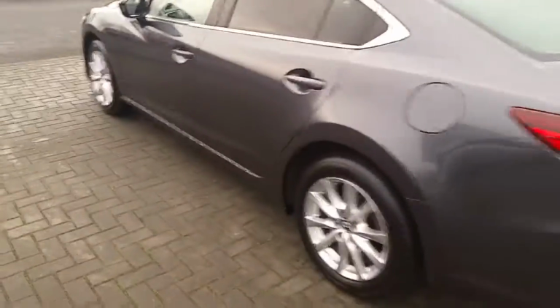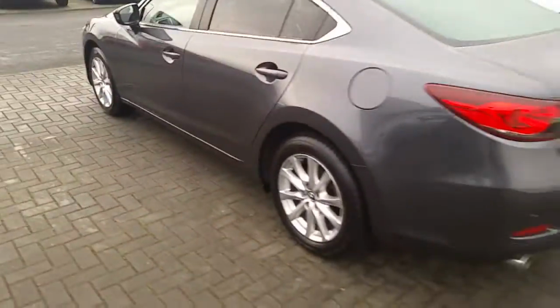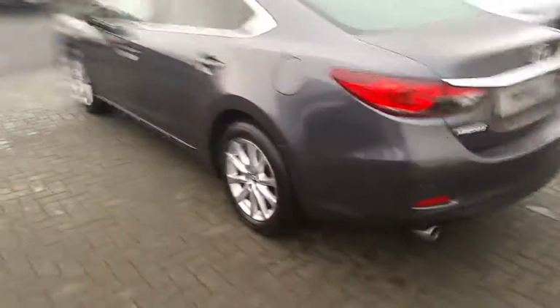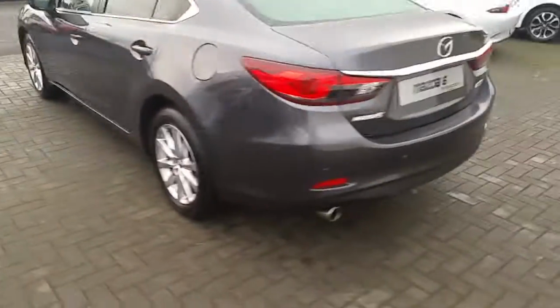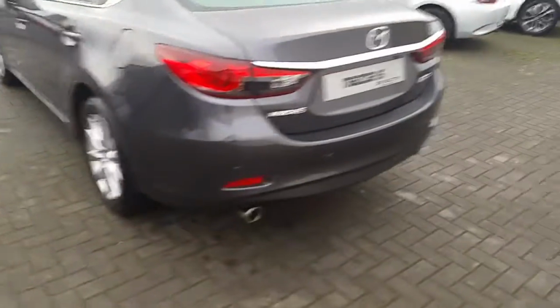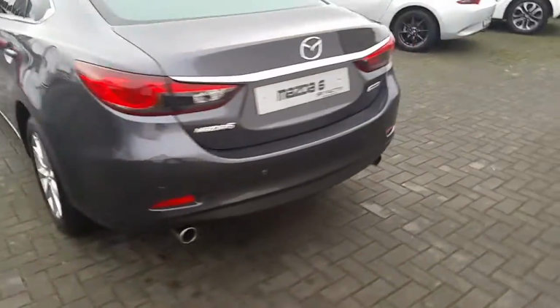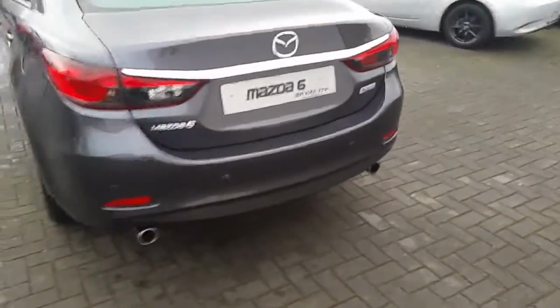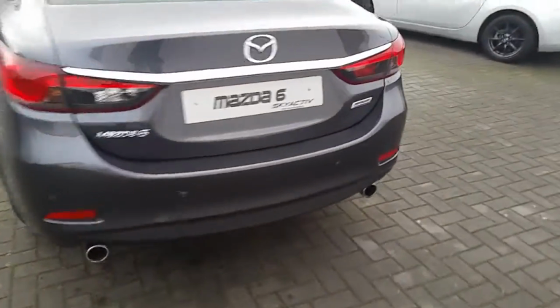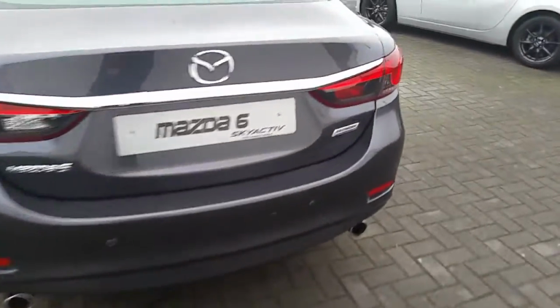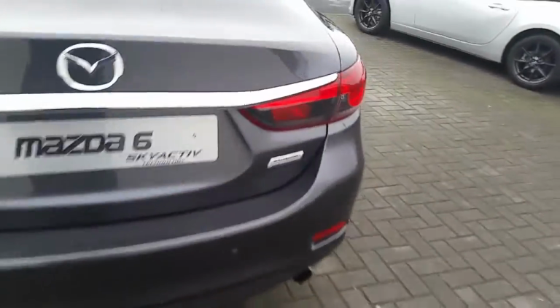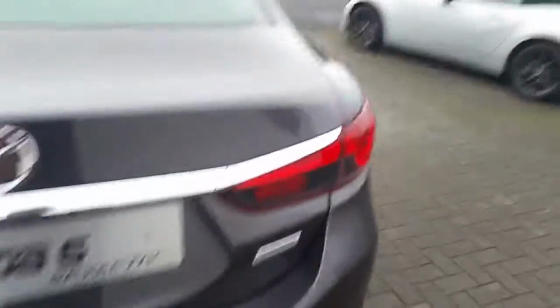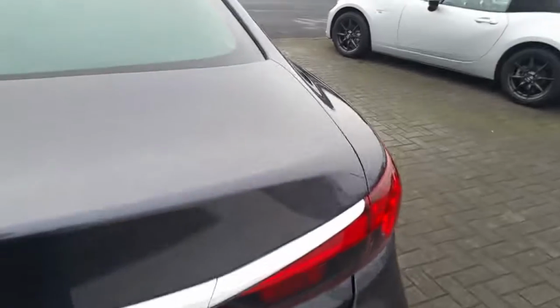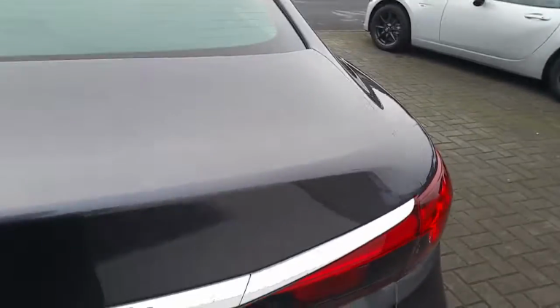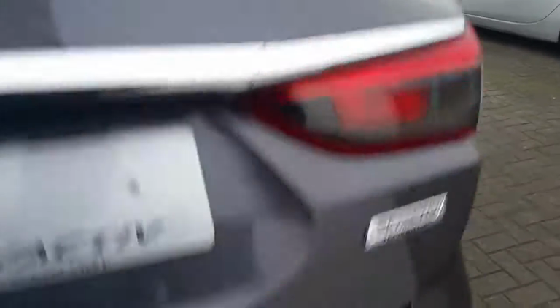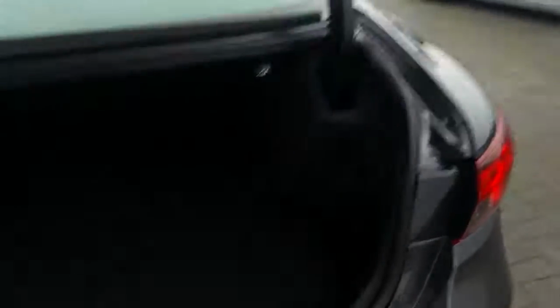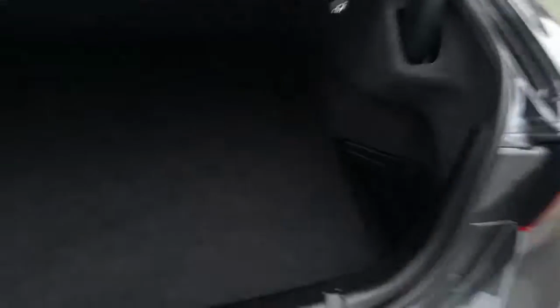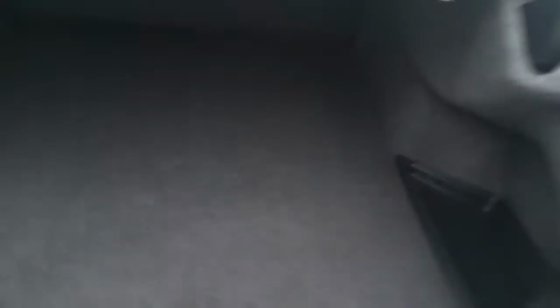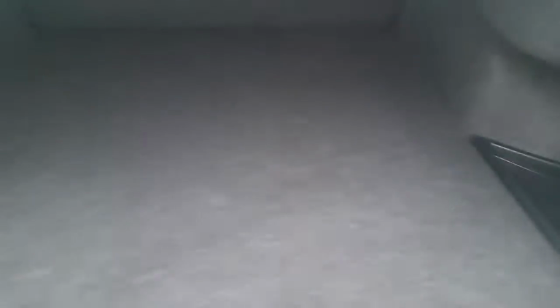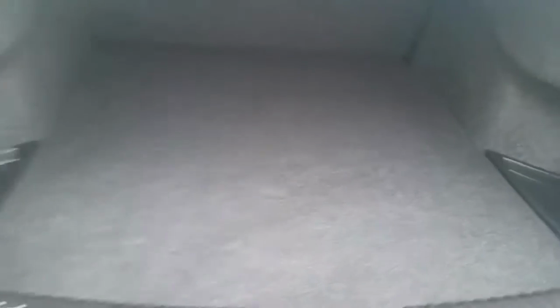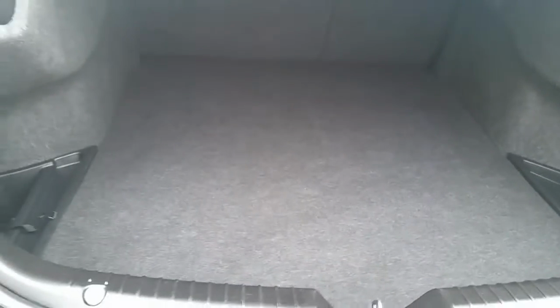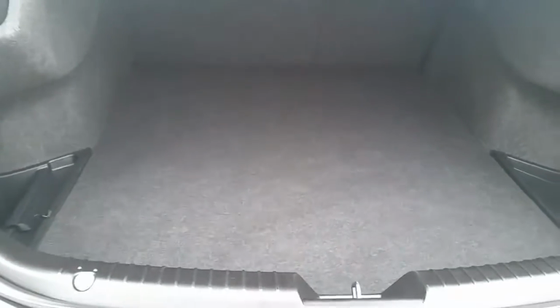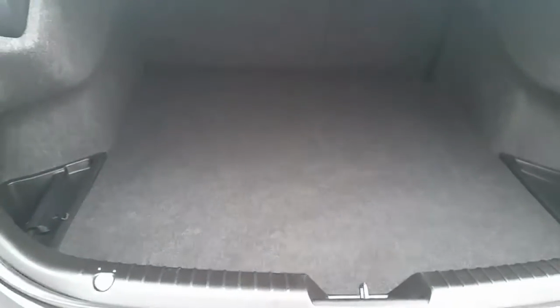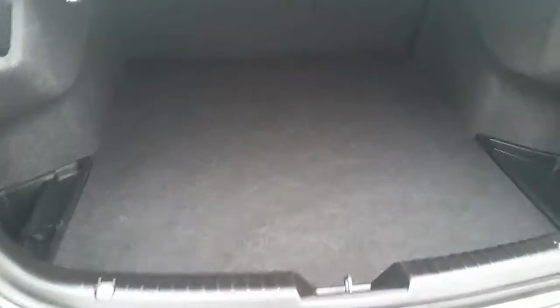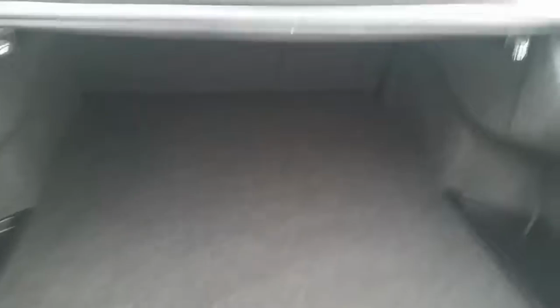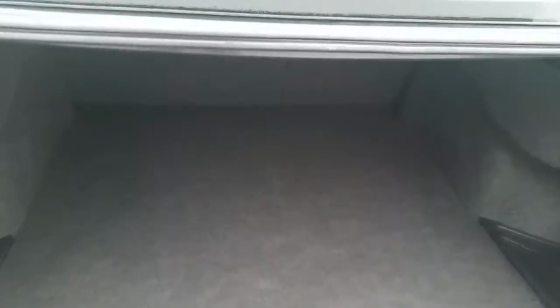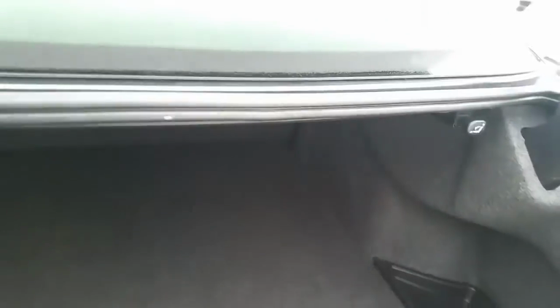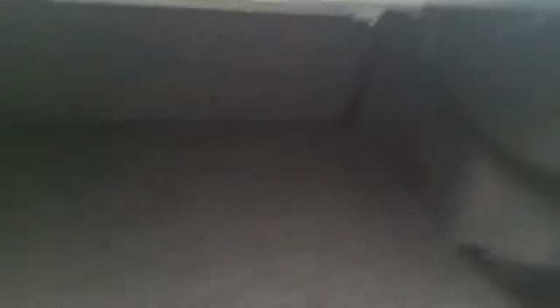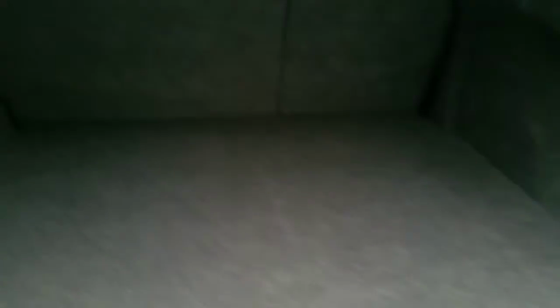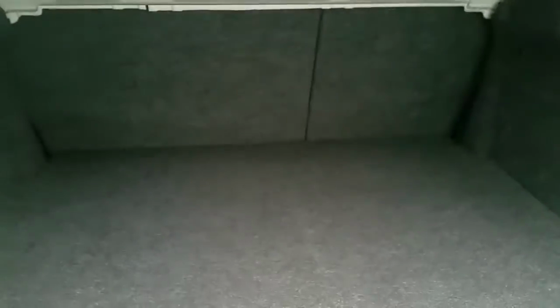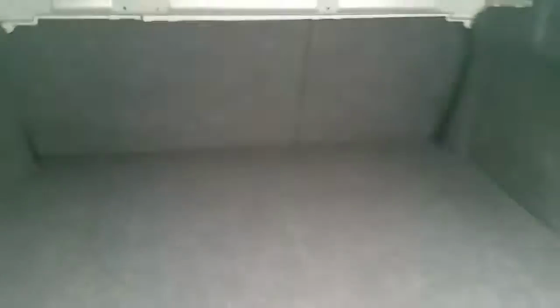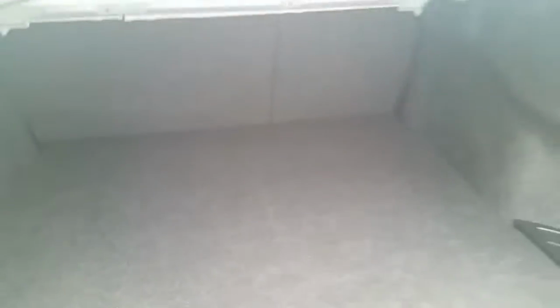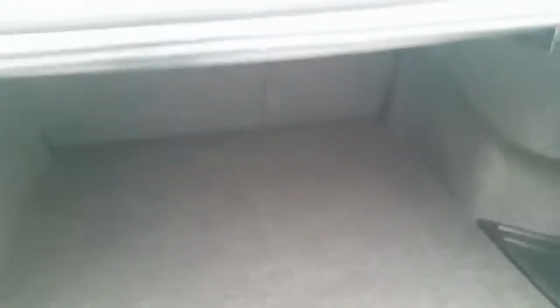Moving around to the rear of the vehicle now, we have reverse parking sensors. A very wide, spacious boot. We have 60-40 split seats which fold down.